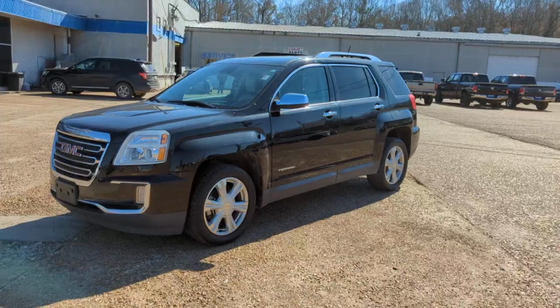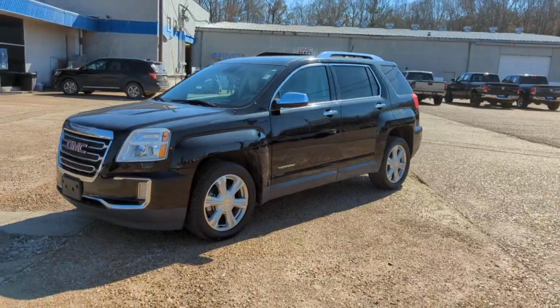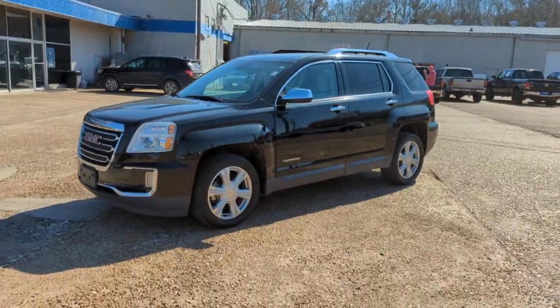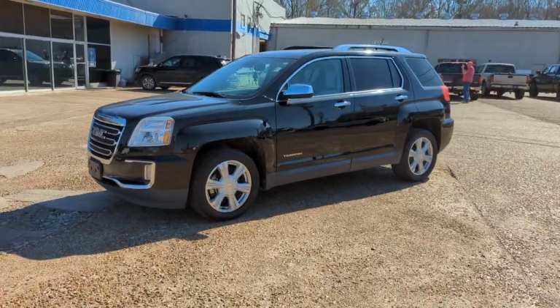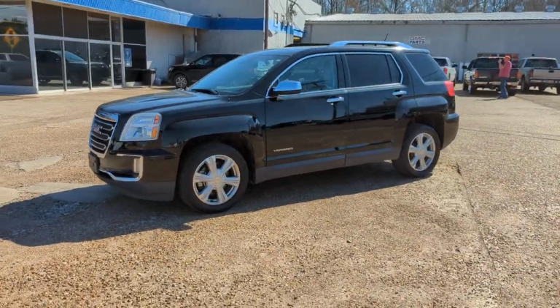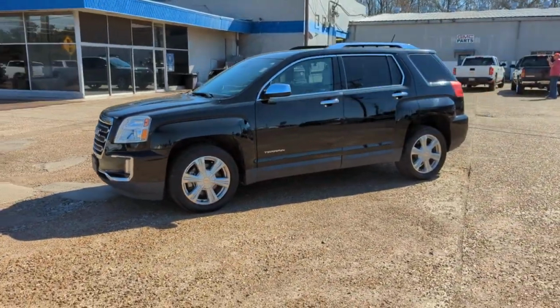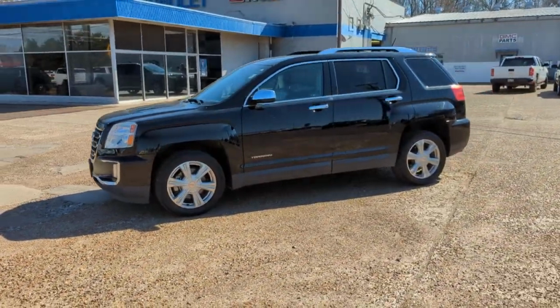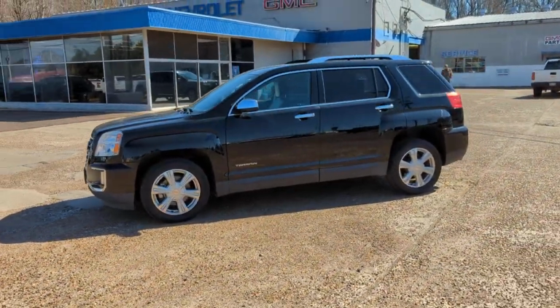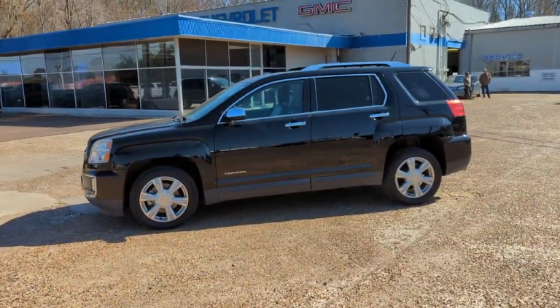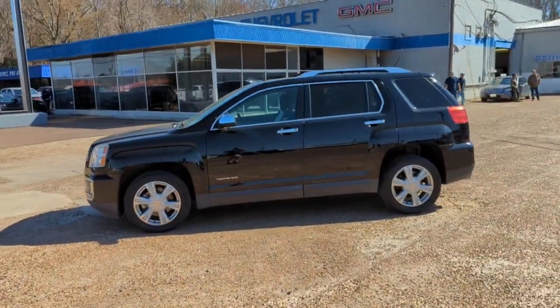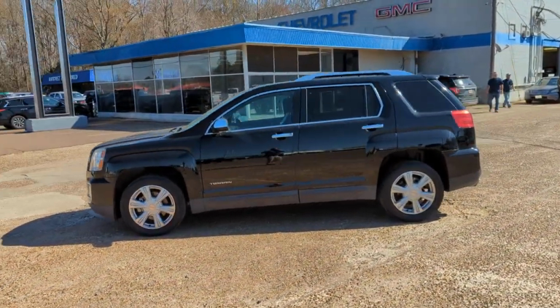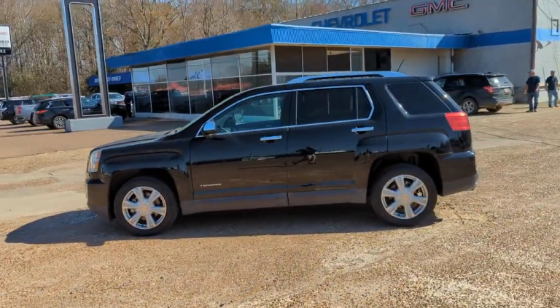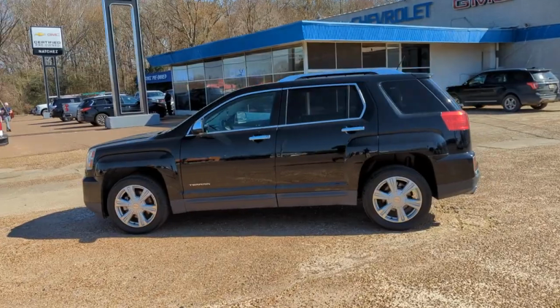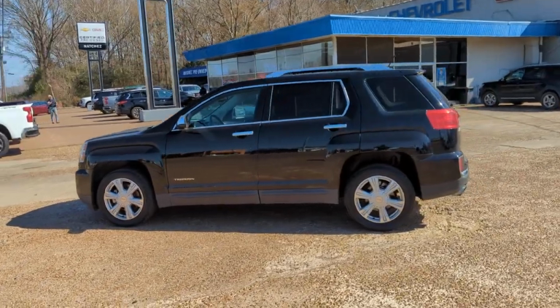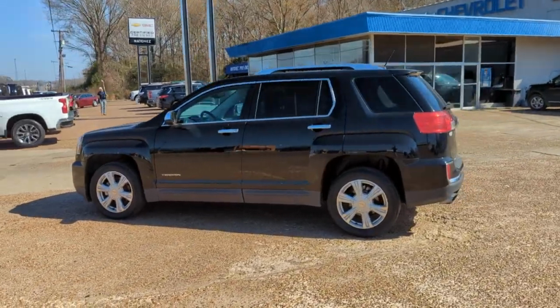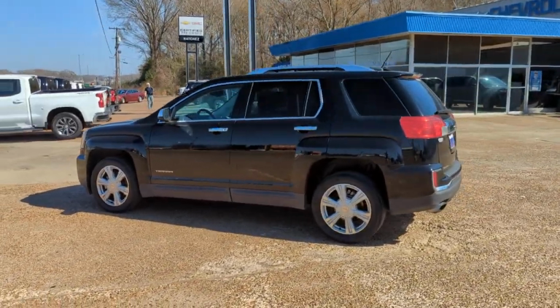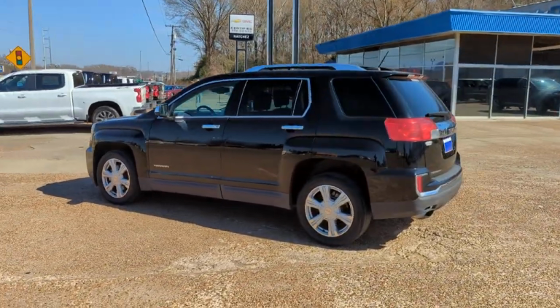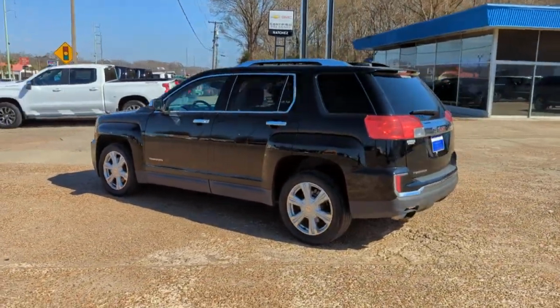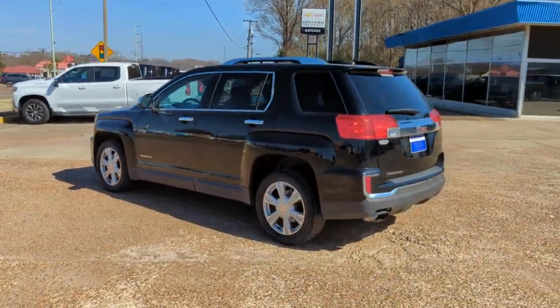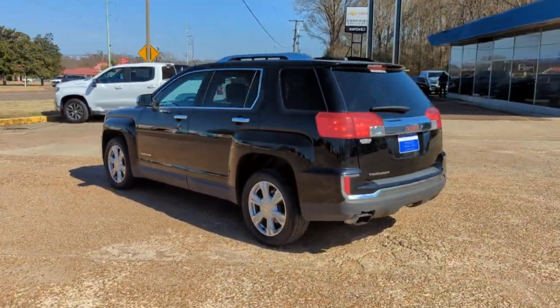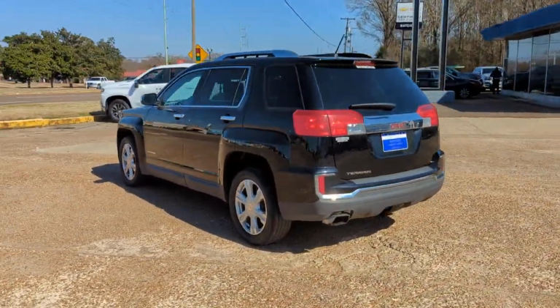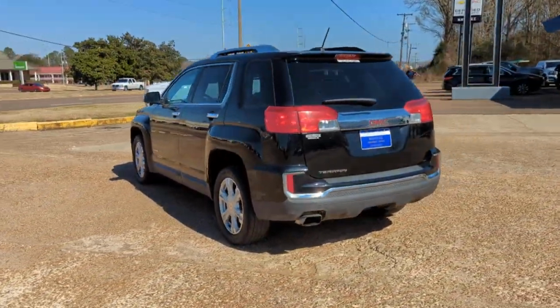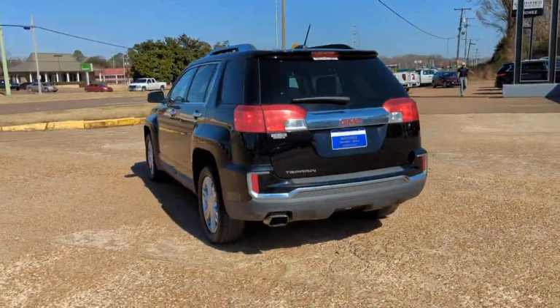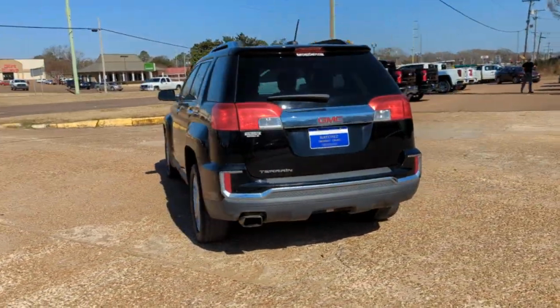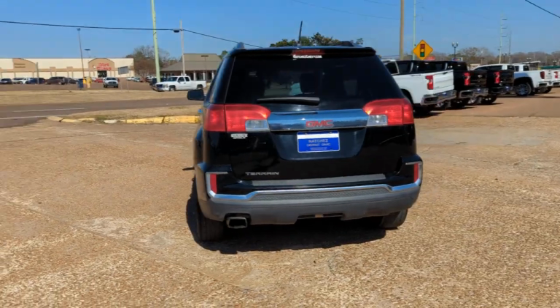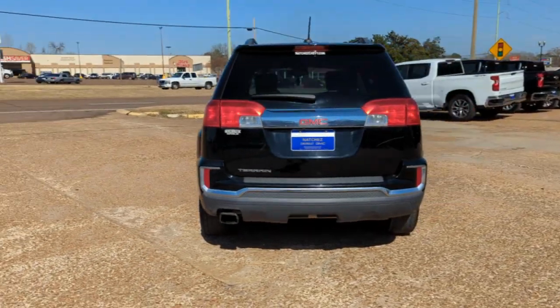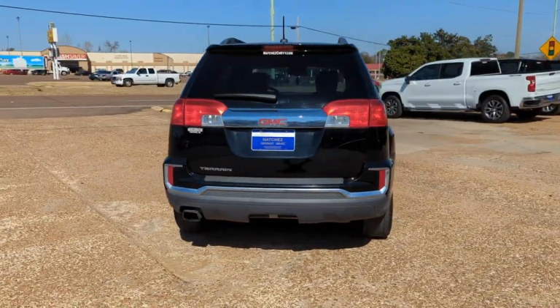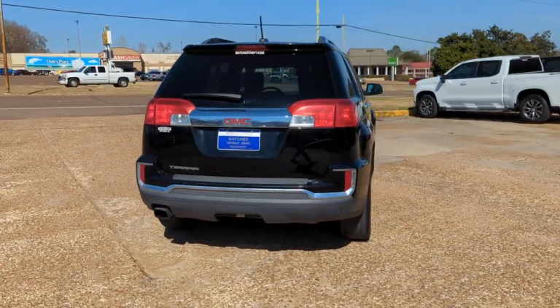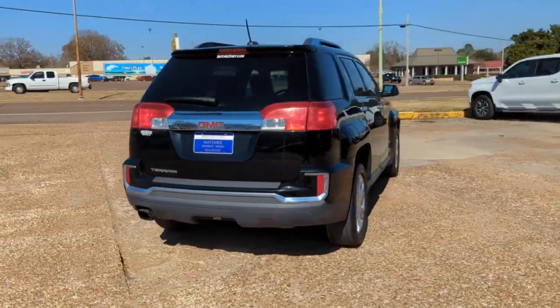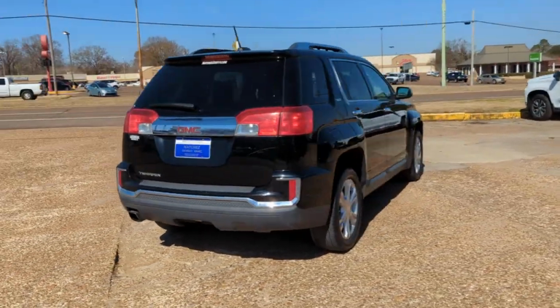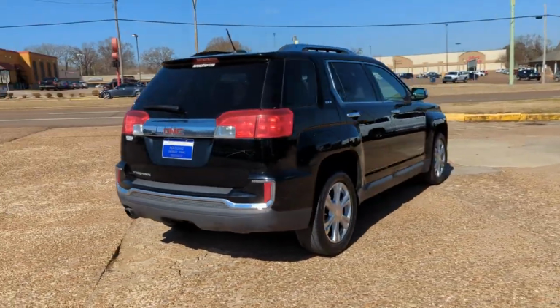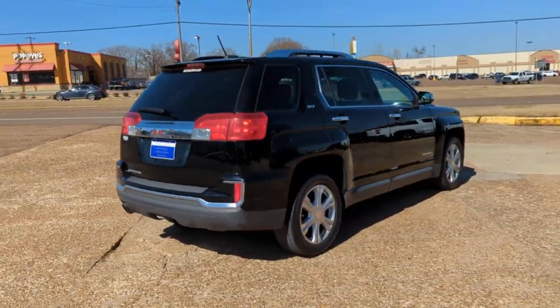Hop into the 2017 GMC Terrain. This vehicle is an outstanding buy with fewer than 150,000 miles on the odometer. Make the most of every drive when you travel in modern style and comfort.